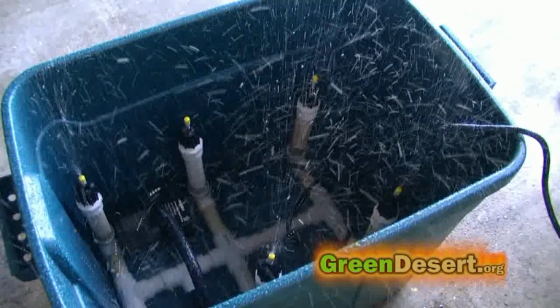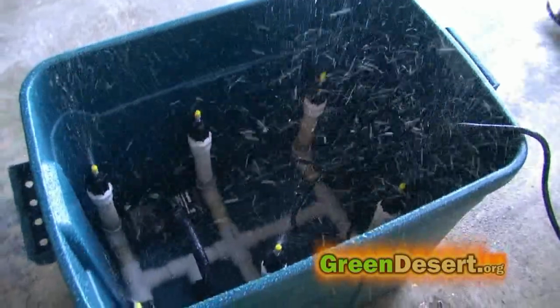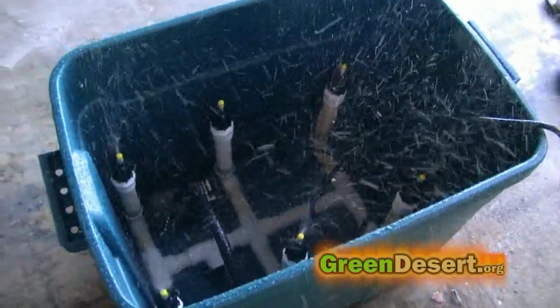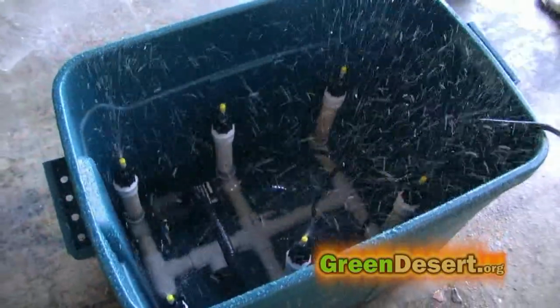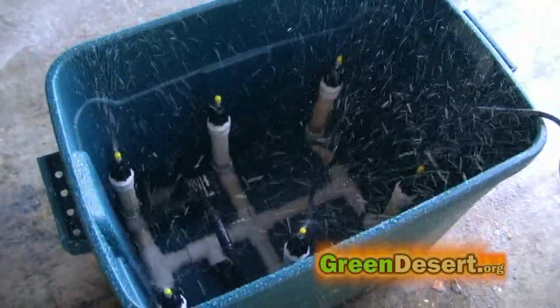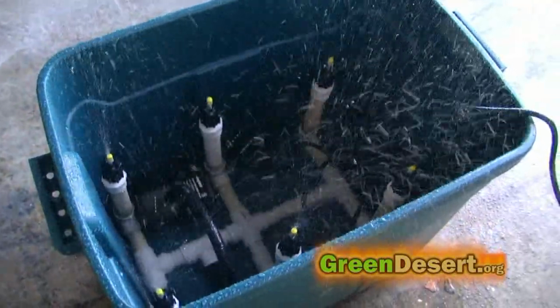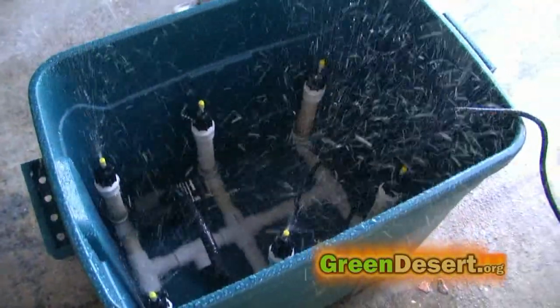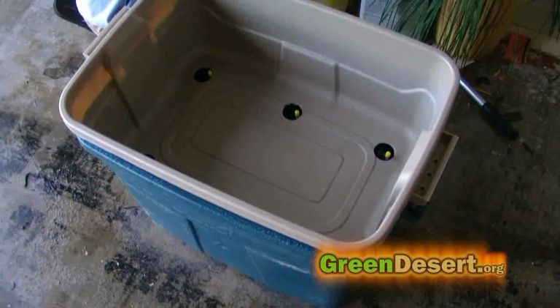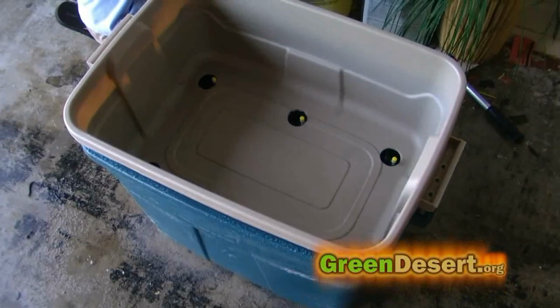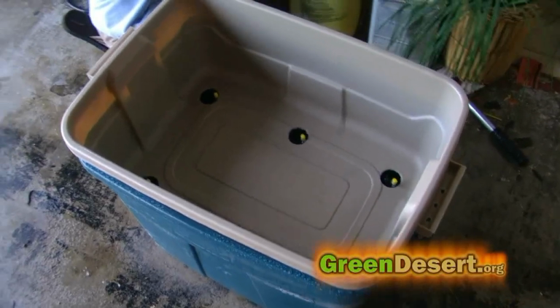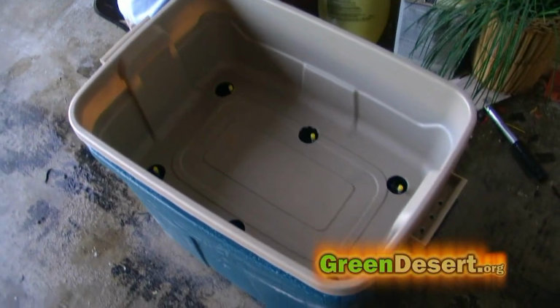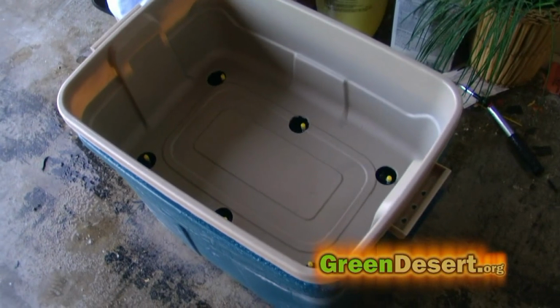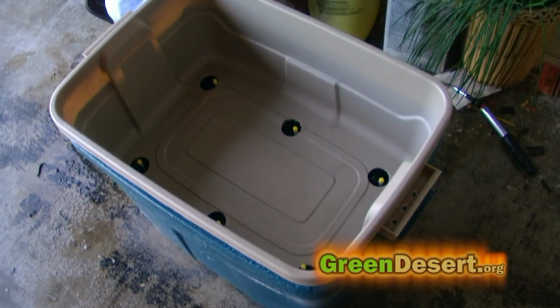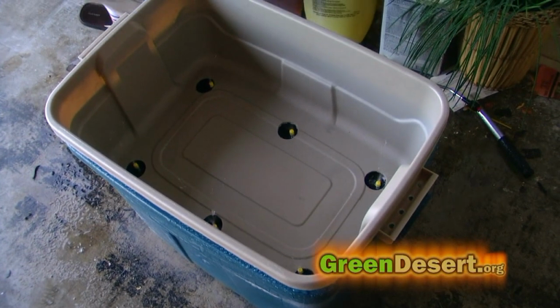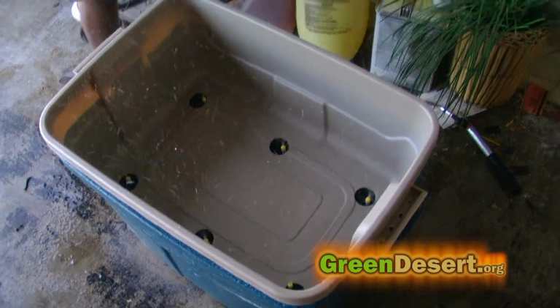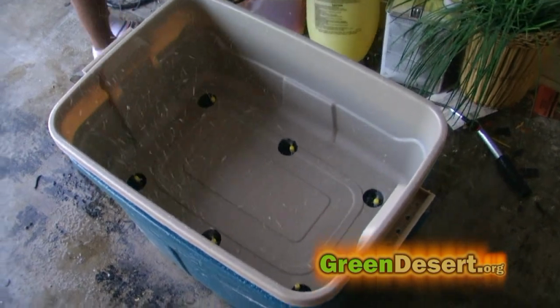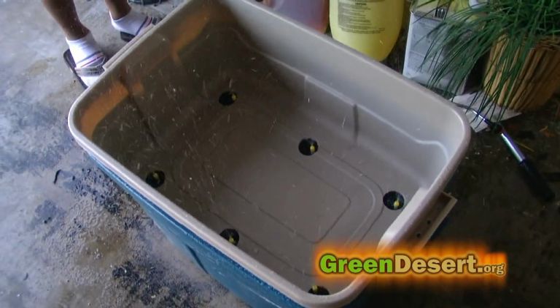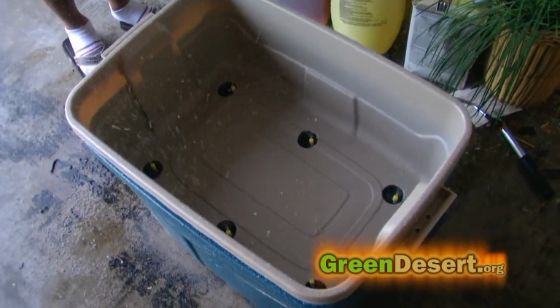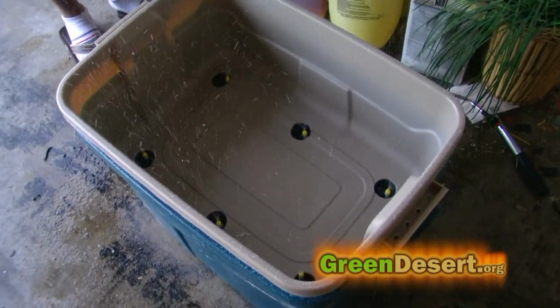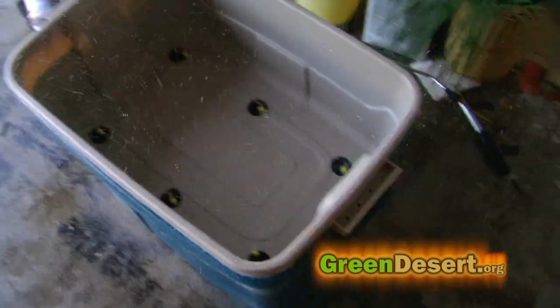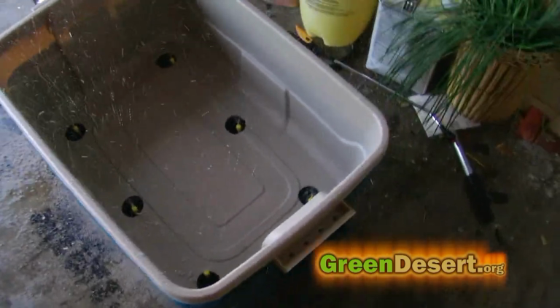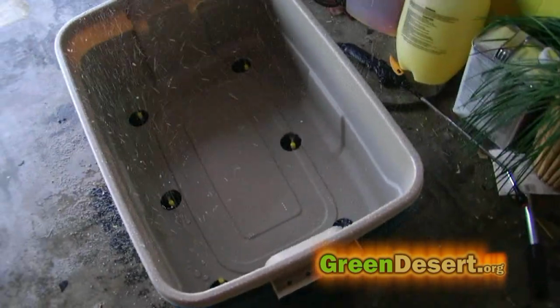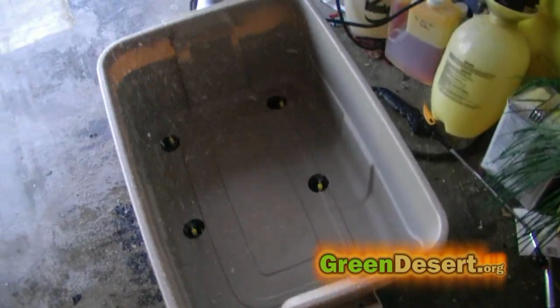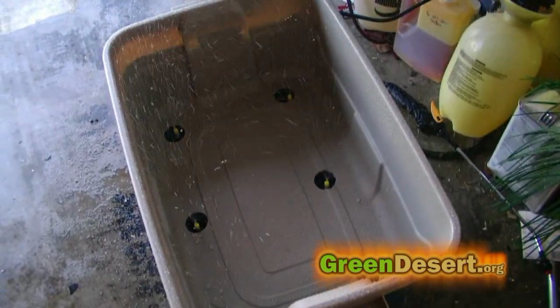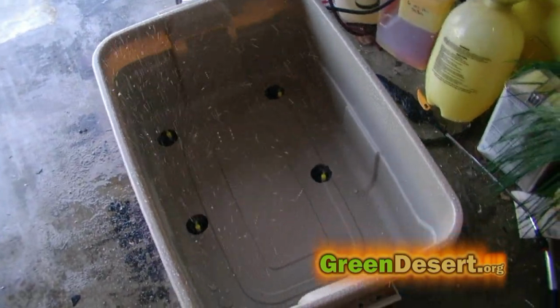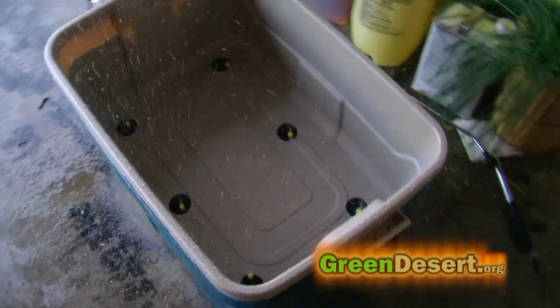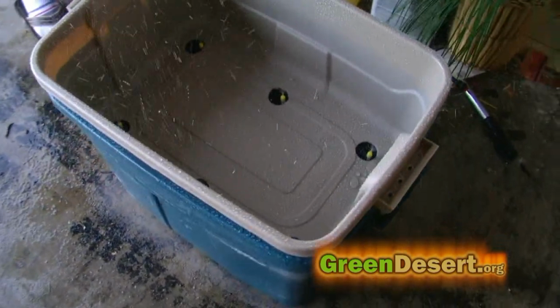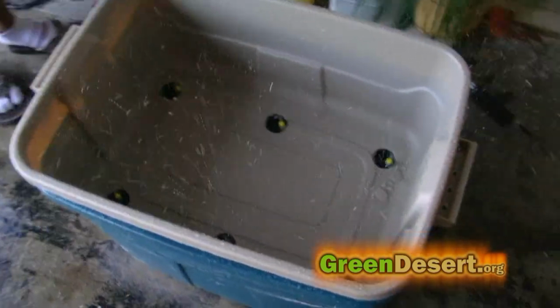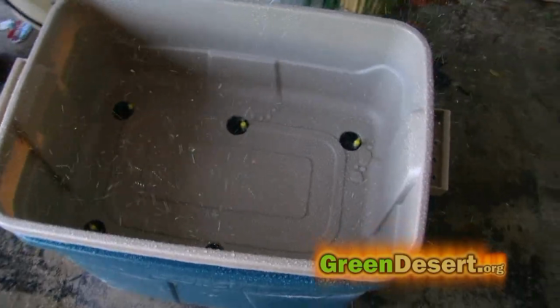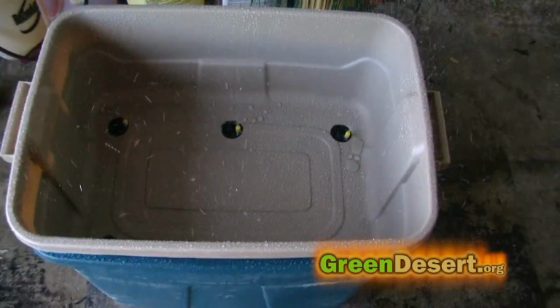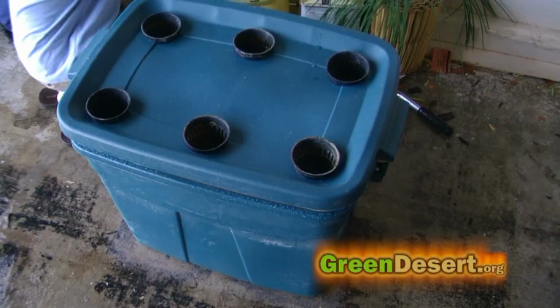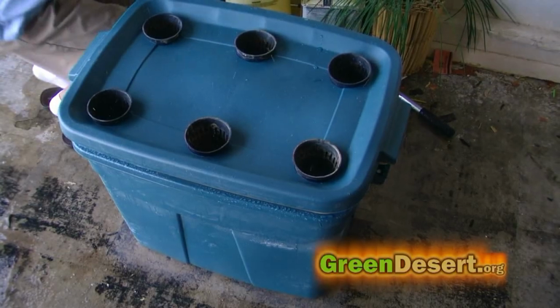Next, I hooked everything up so that I could make little adjustments to my sprayer heads. I checked my sprayers at this point — I wanted to make sure there were no leaks and that there was an even distribution of spray so that once the roots start to grow, they will be able to cover all the roots with the nutrients.